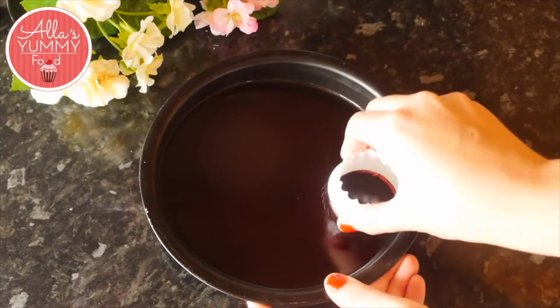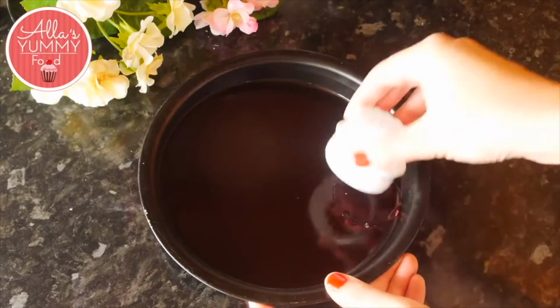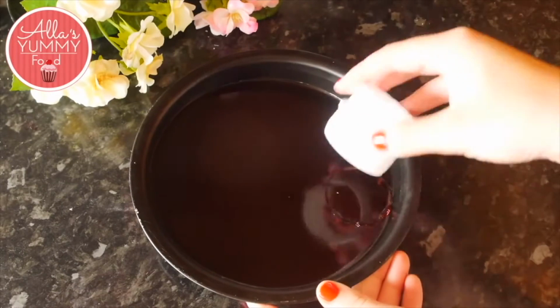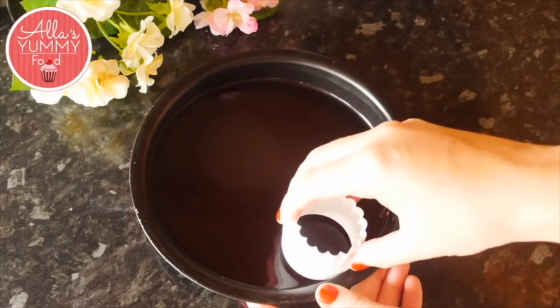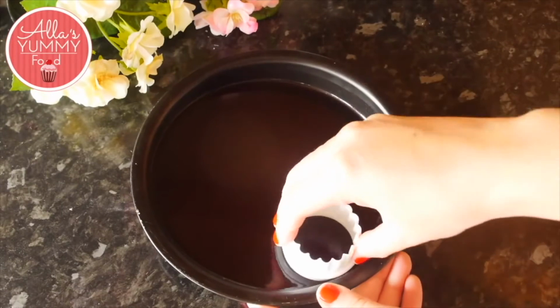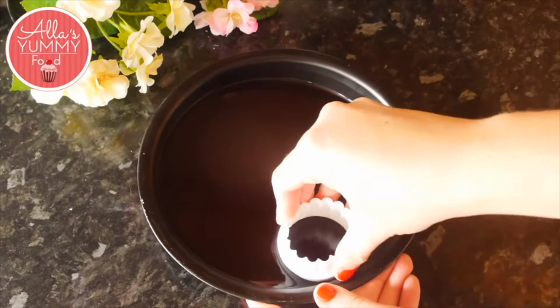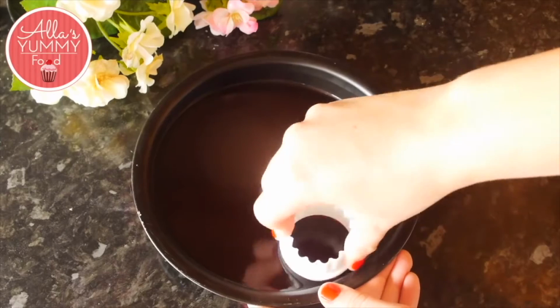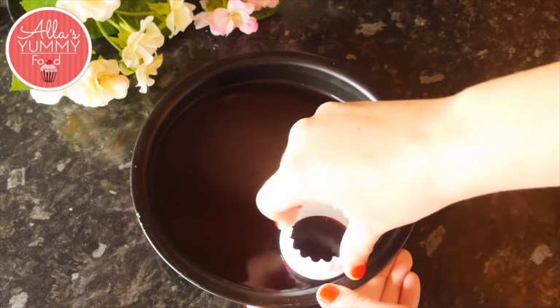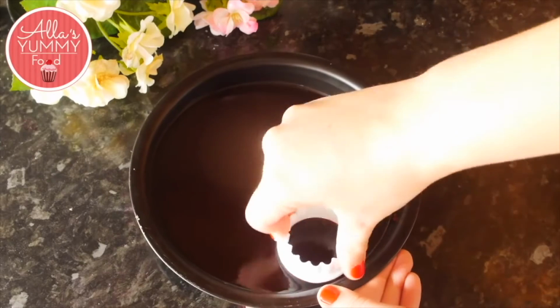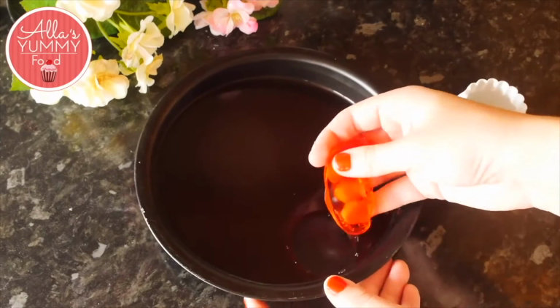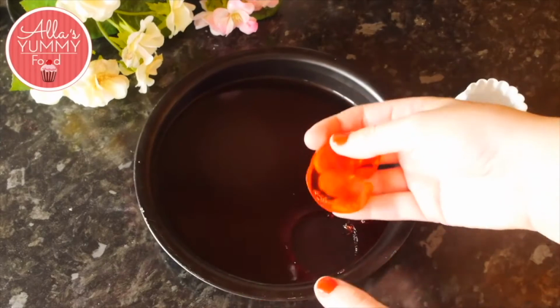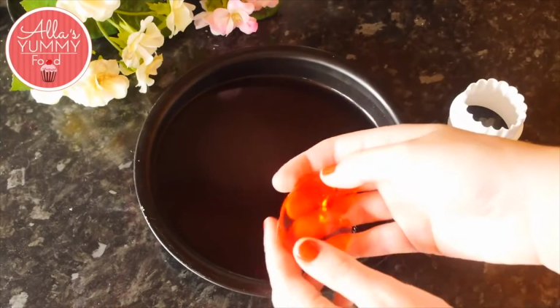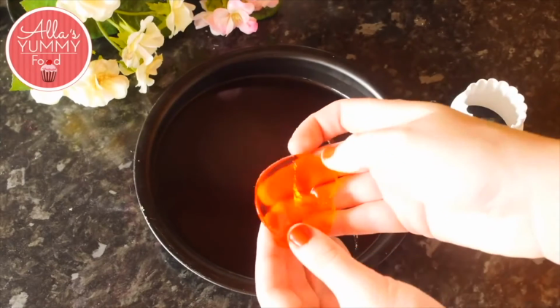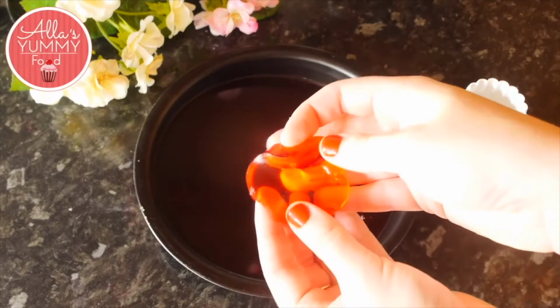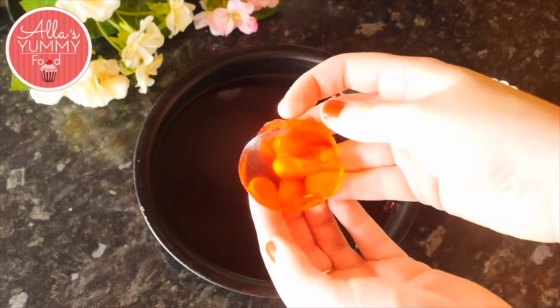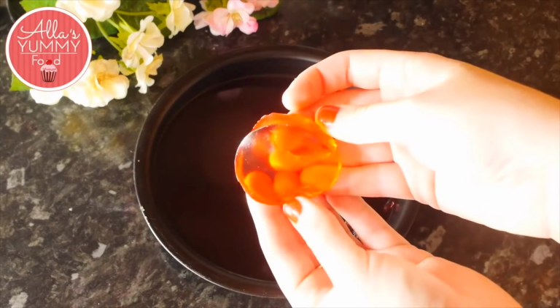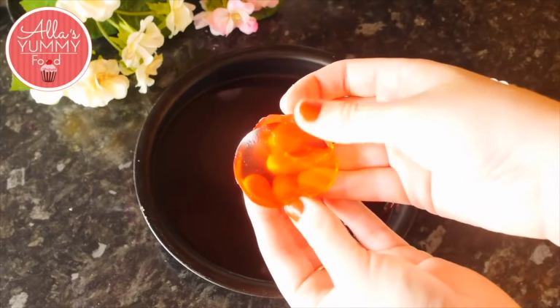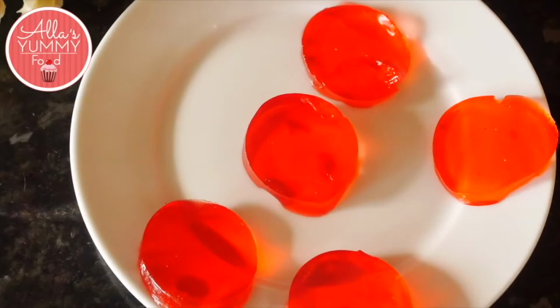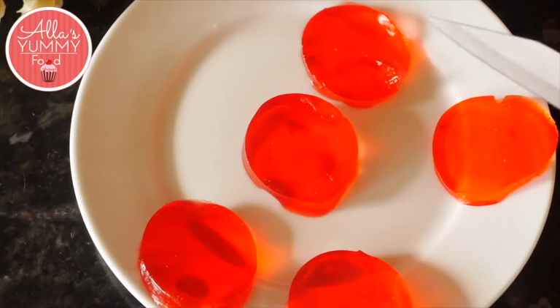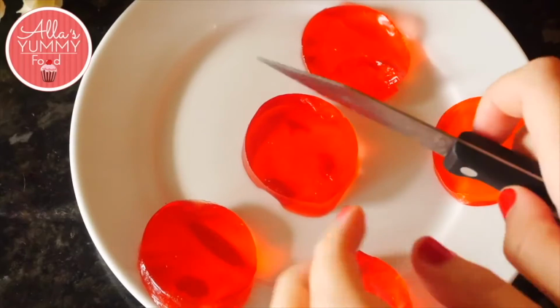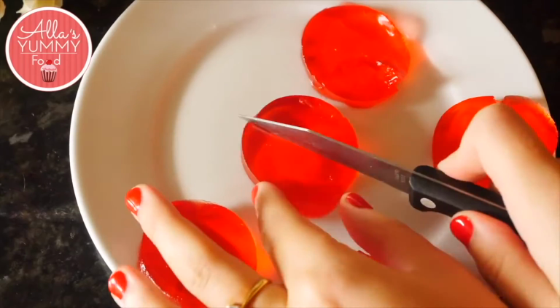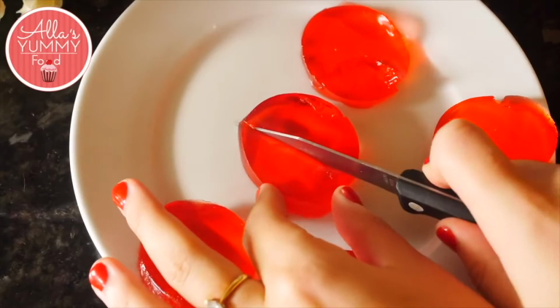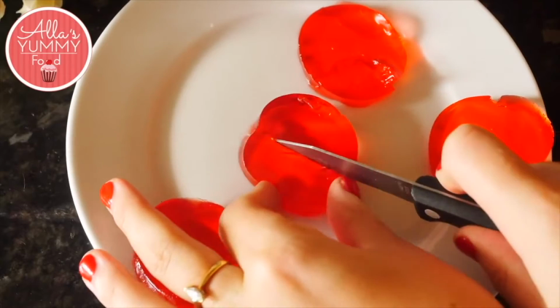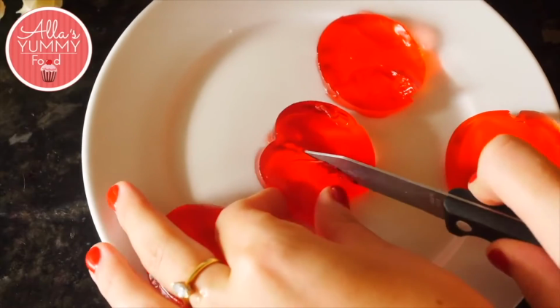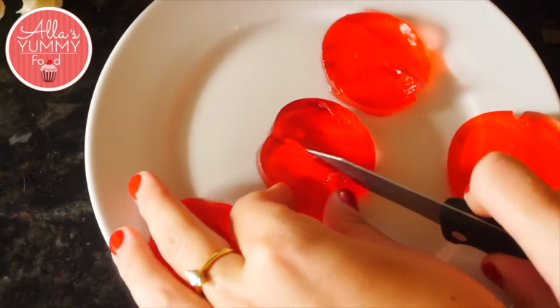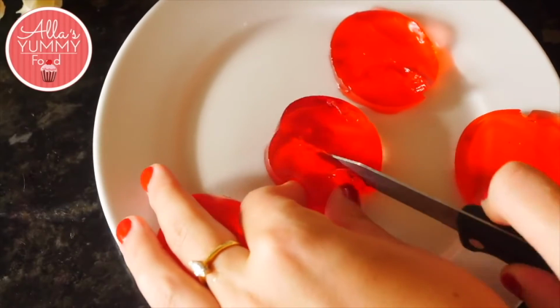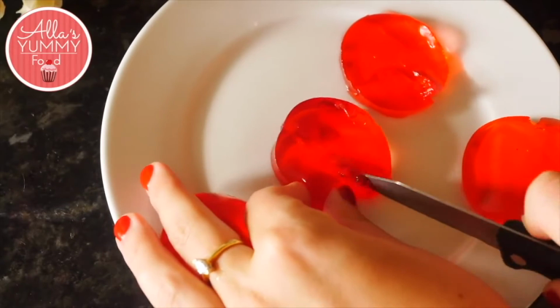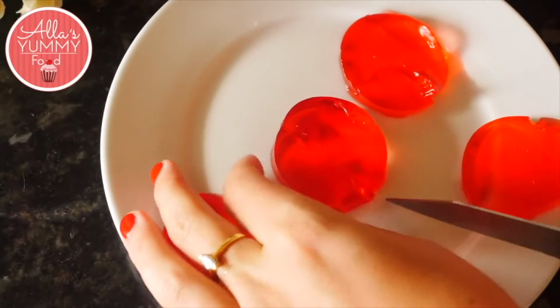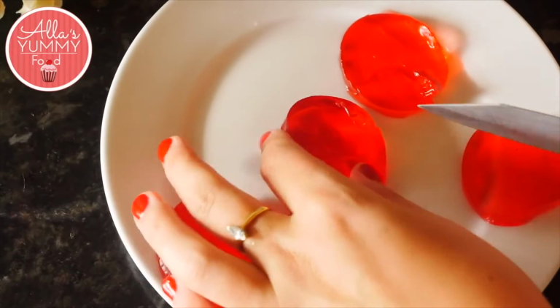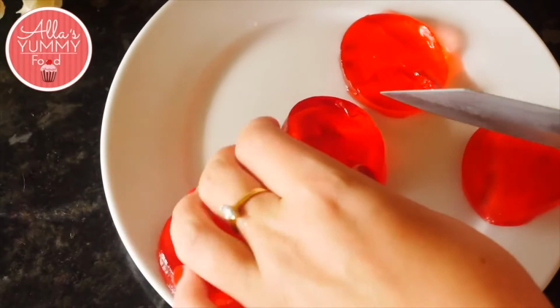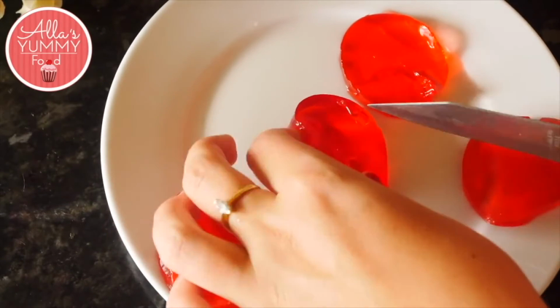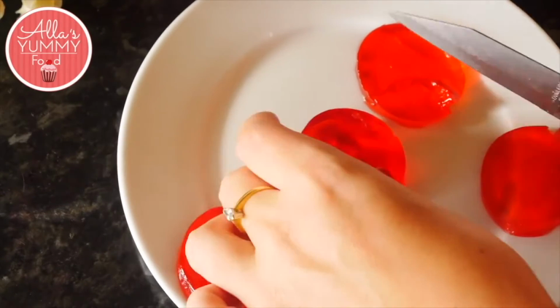Once it's ready you can cut out small circle shapes and we're going to cut them in half. We're going to be adding this into our heart-shaped molds.